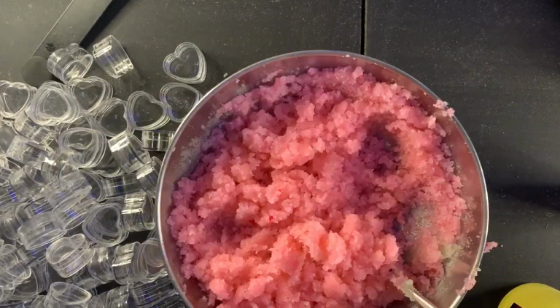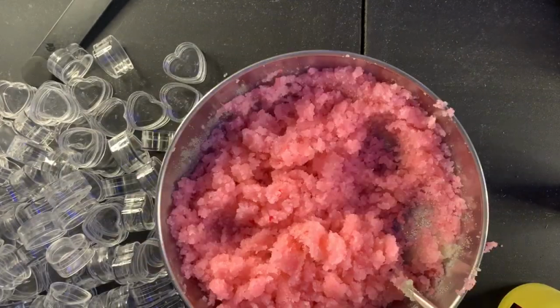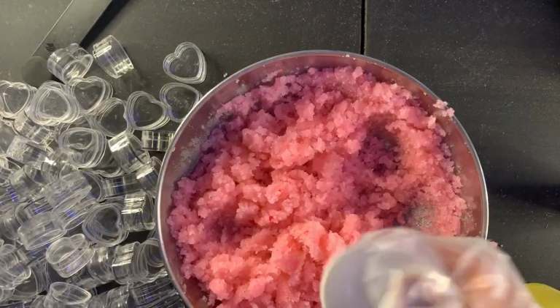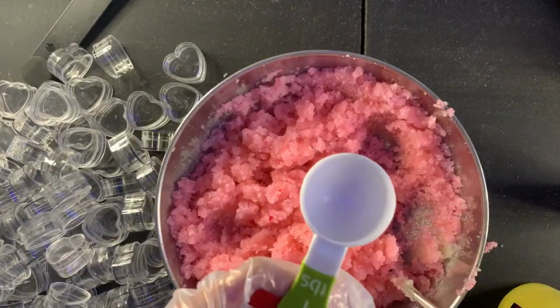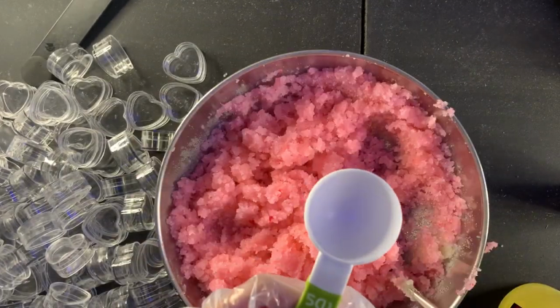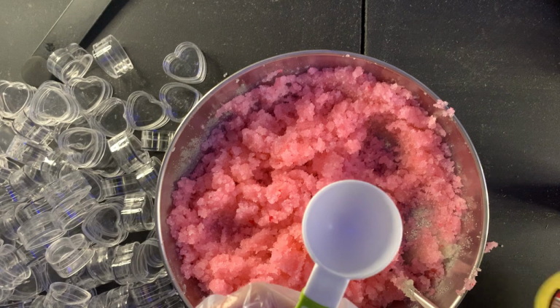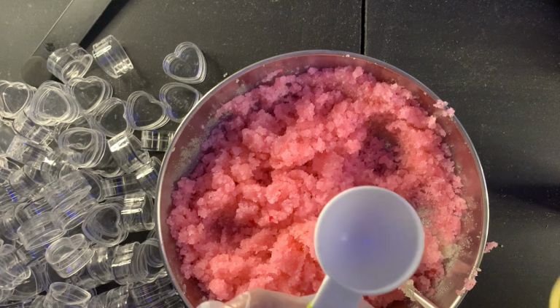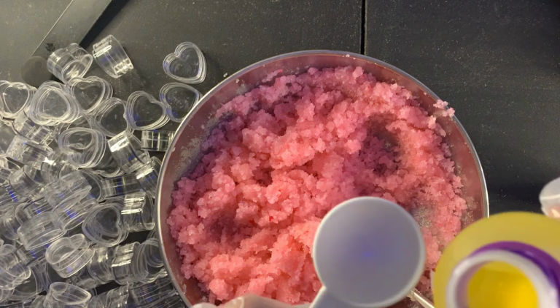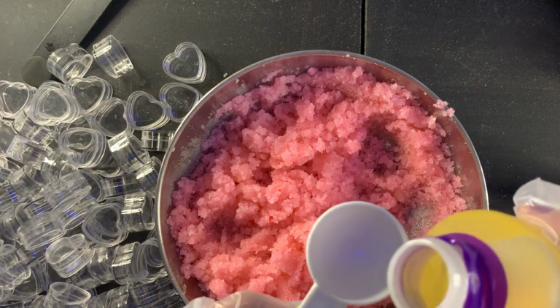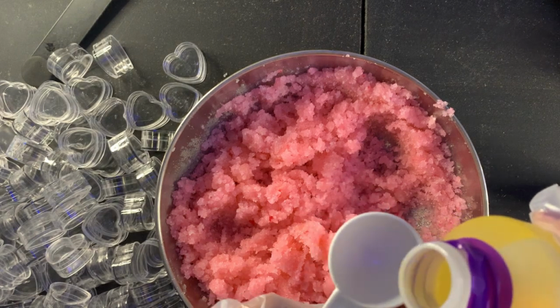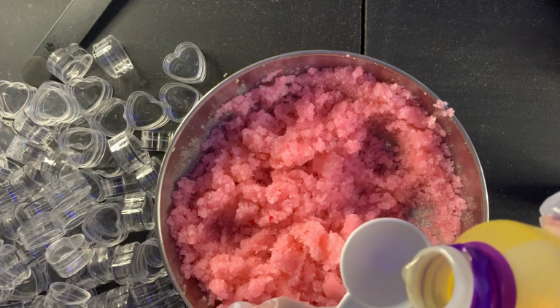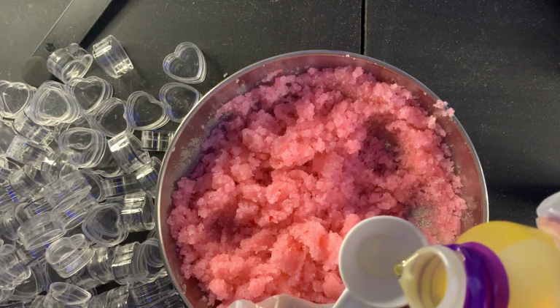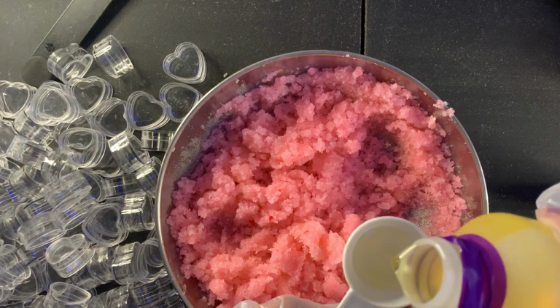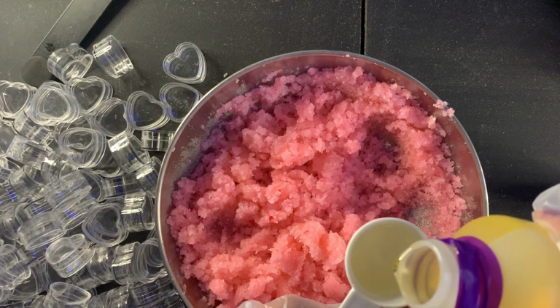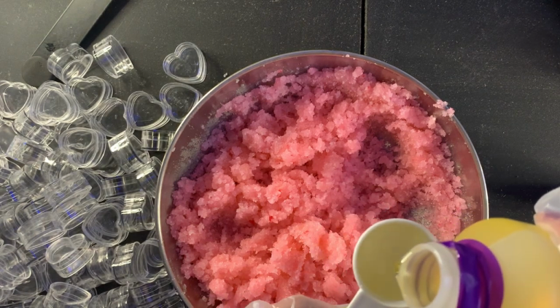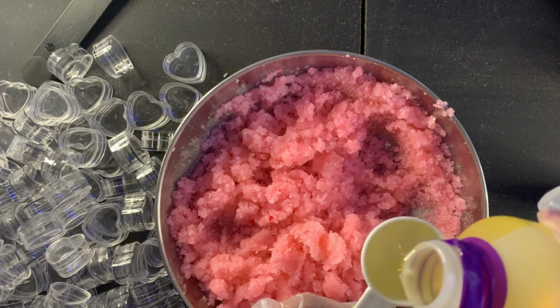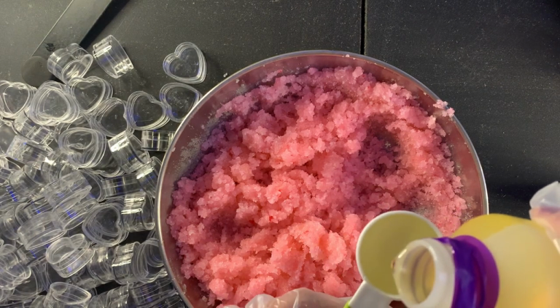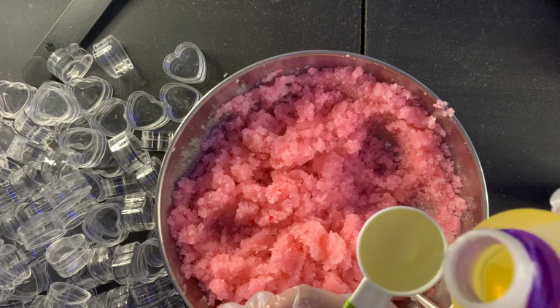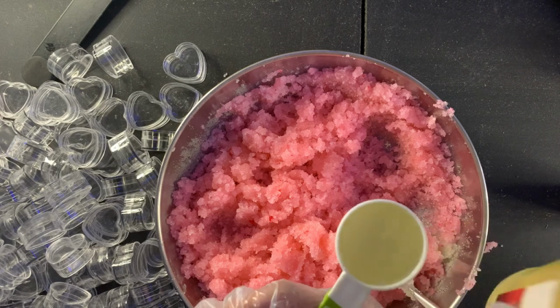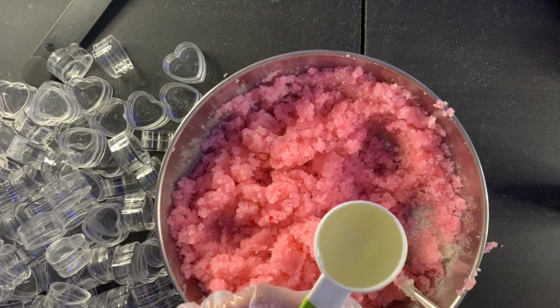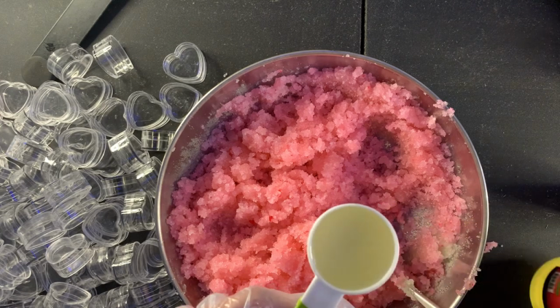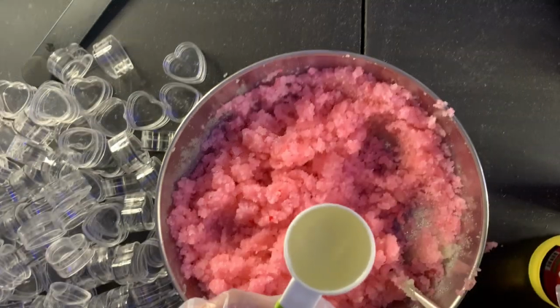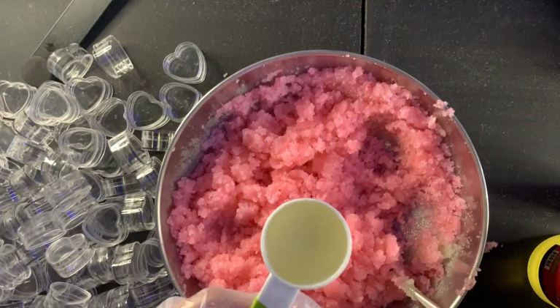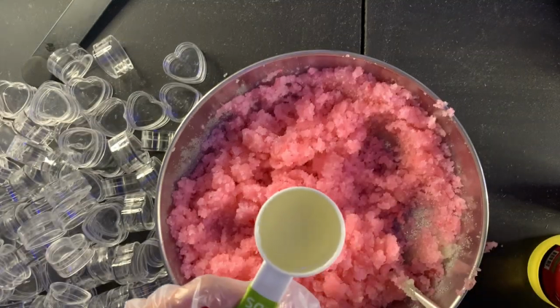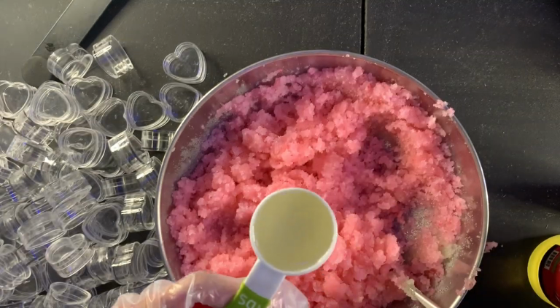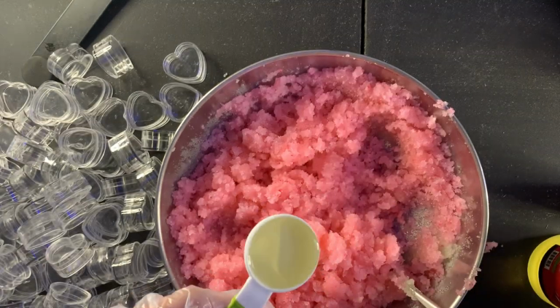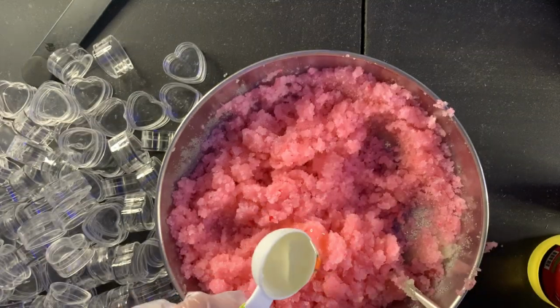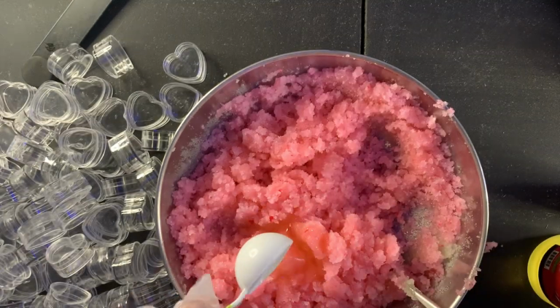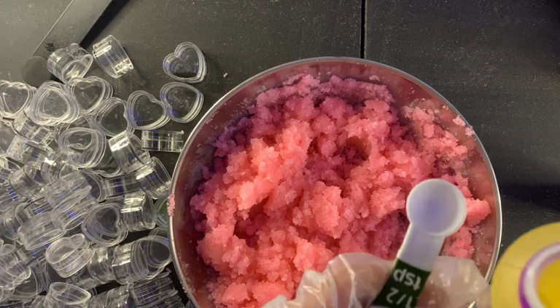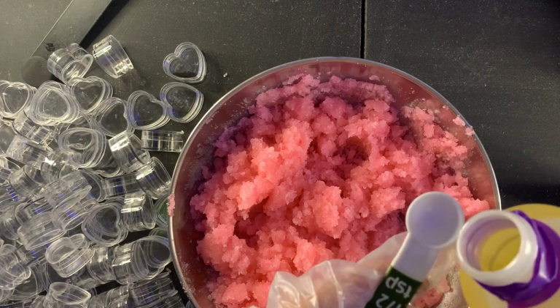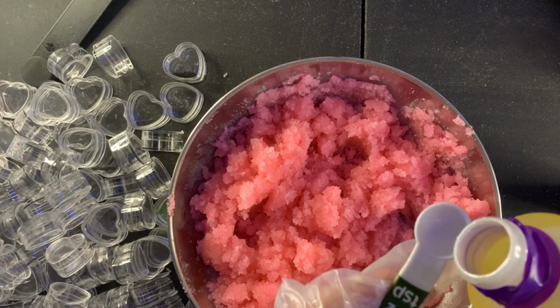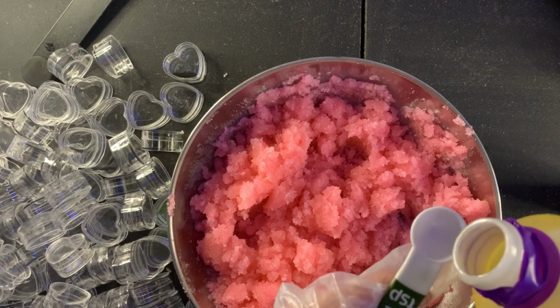I'm going to add in a tablespoon of this flavoring — it's strawberry. I'll link everything that I've used in this video down below. One tablespoon and half a teaspoon.